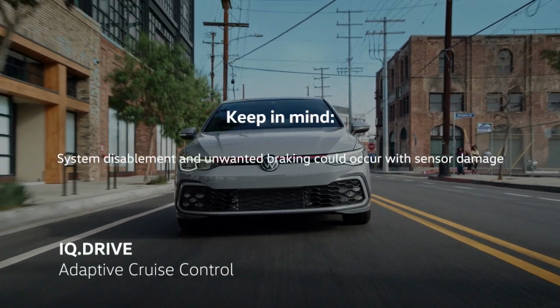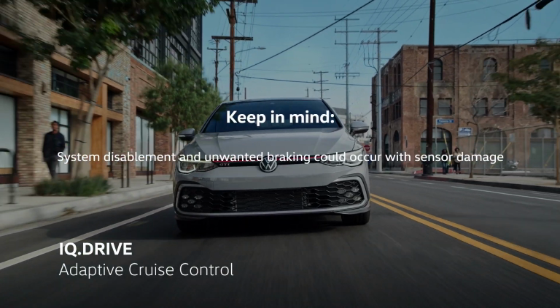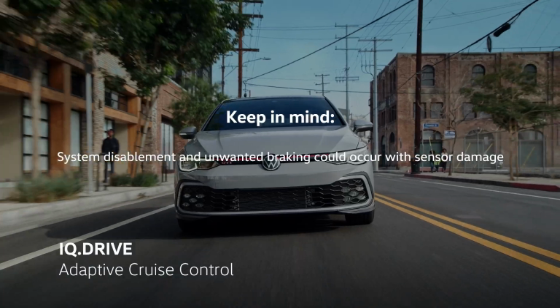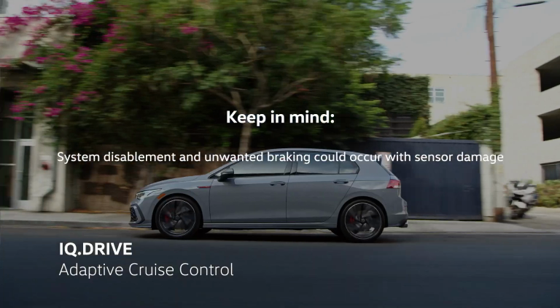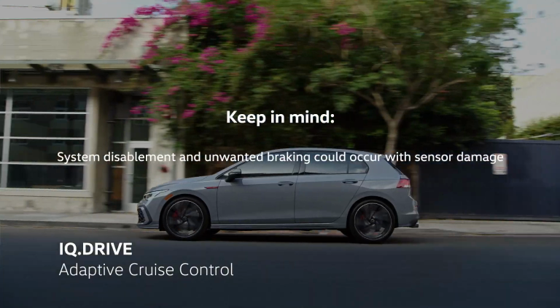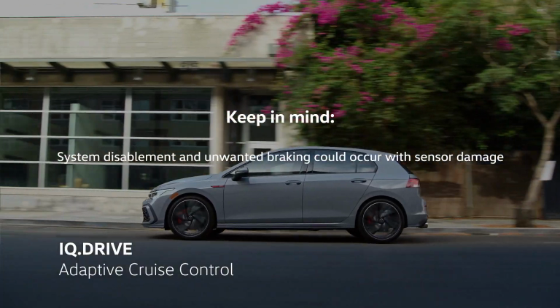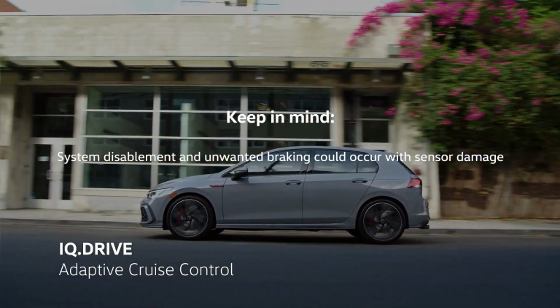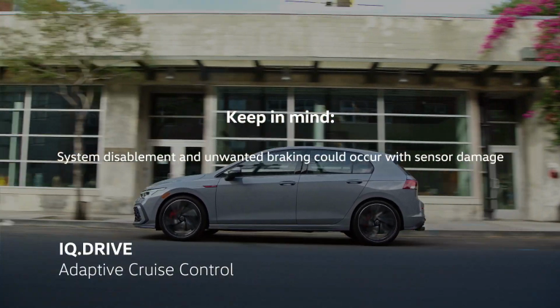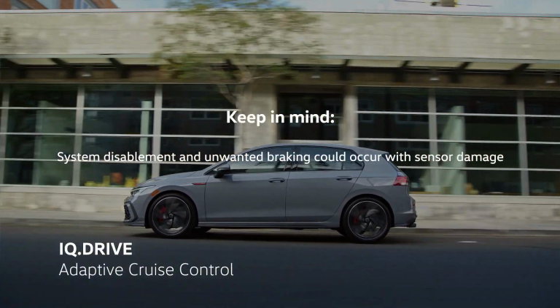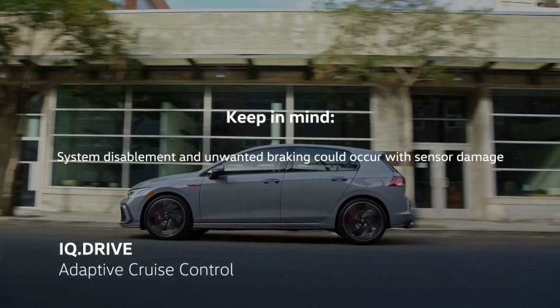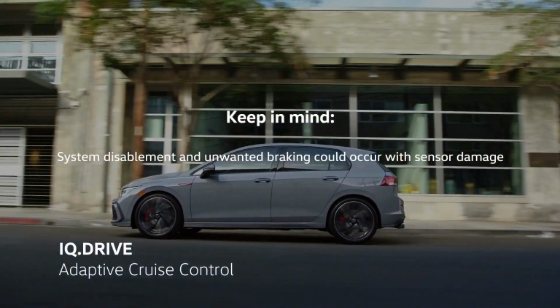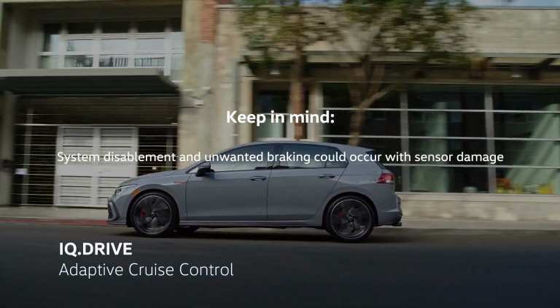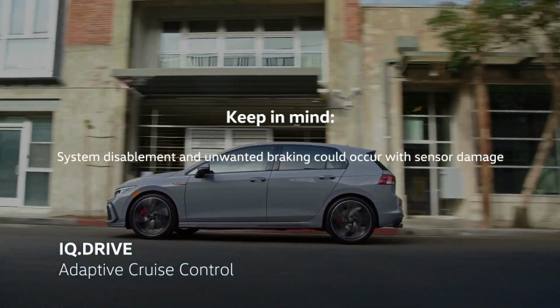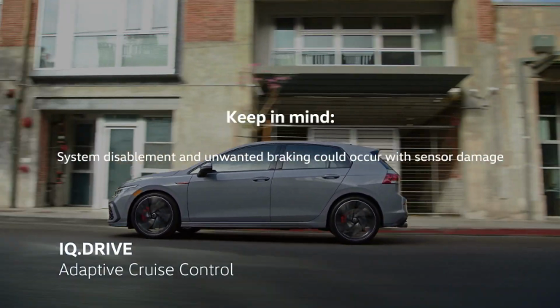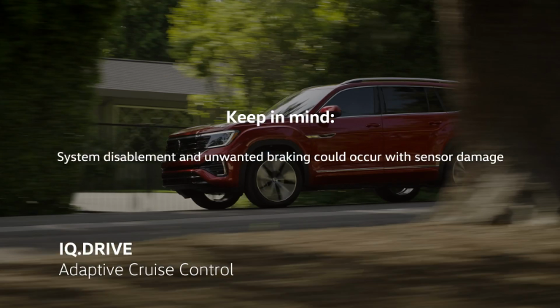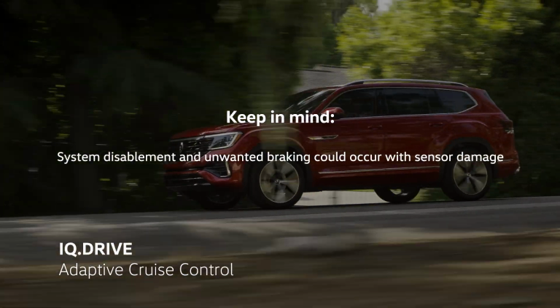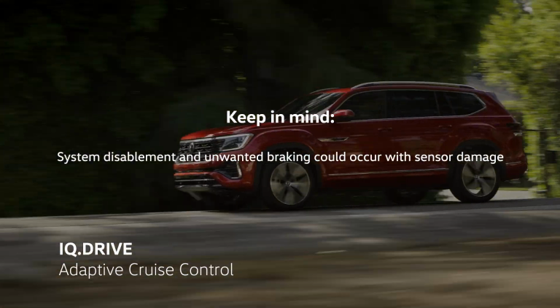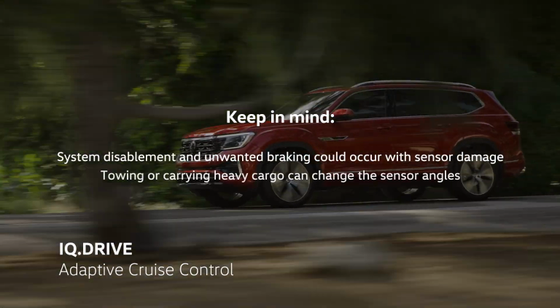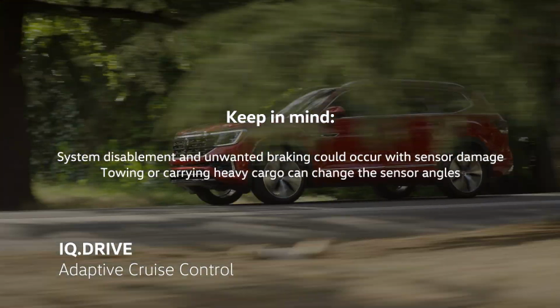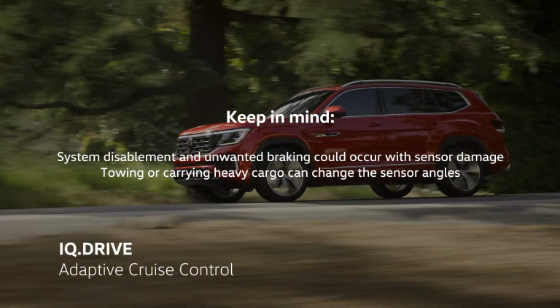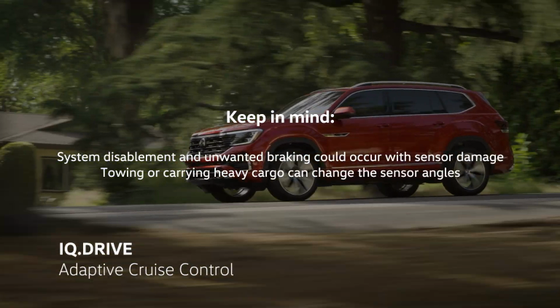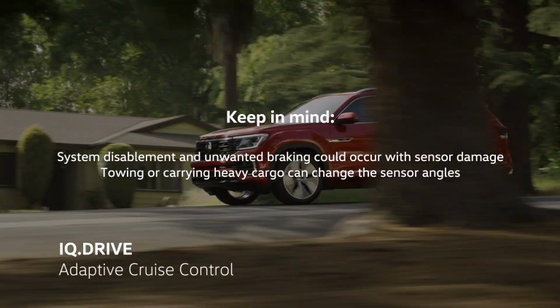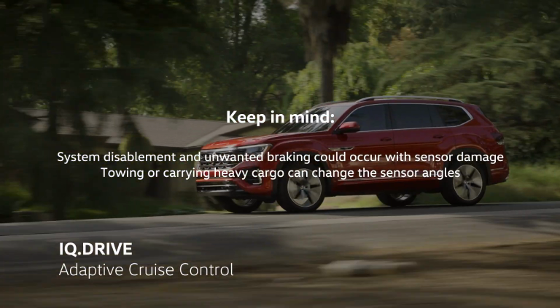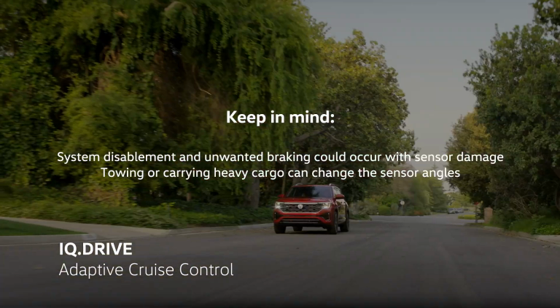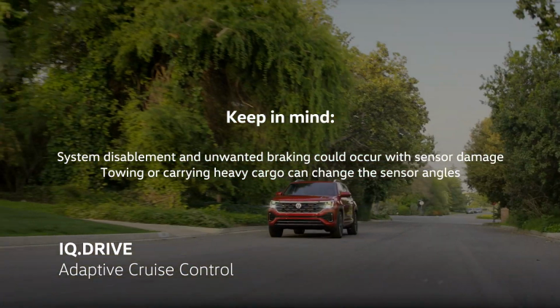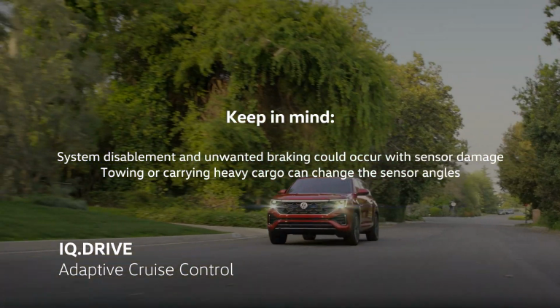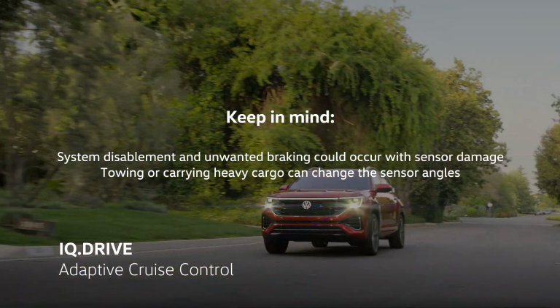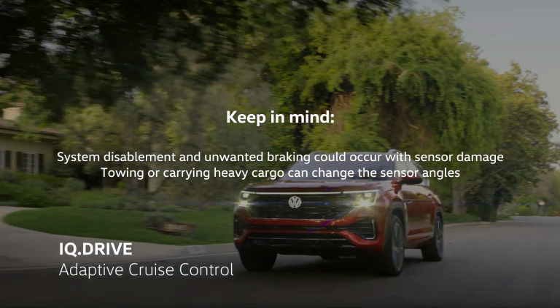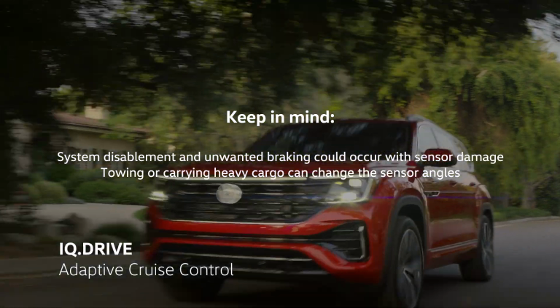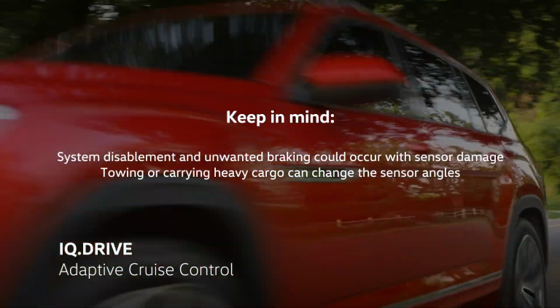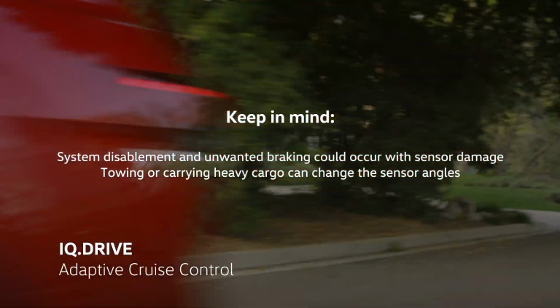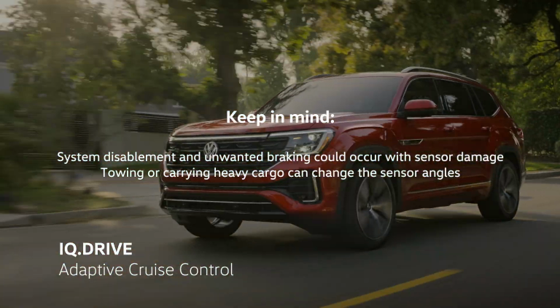System disablement and unwanted braking could occur if there is damage or misalignment of the sensor or sensor mounting. Heavy cargo and or heavy trailers may change the sensor angles by elevating the front of the vehicle.